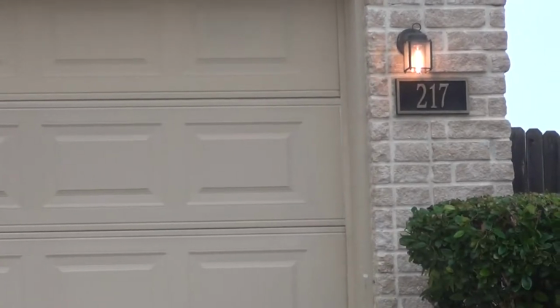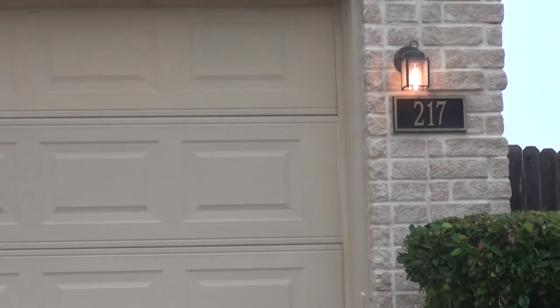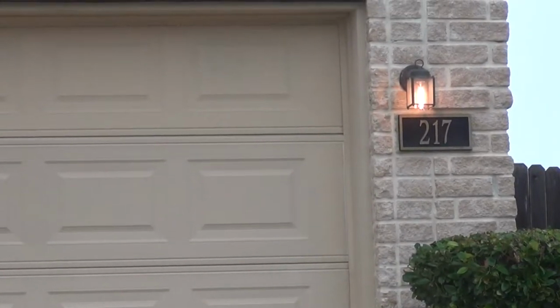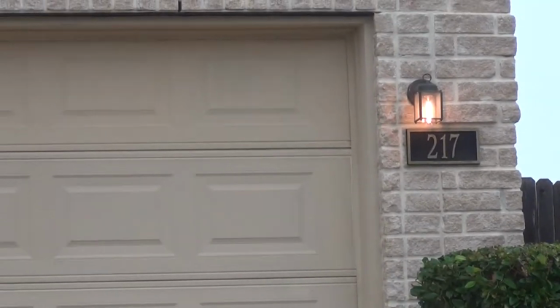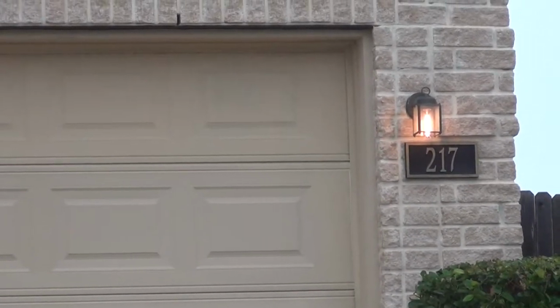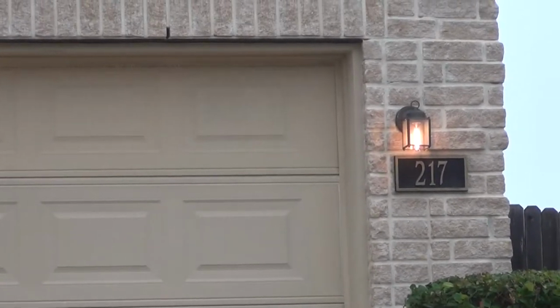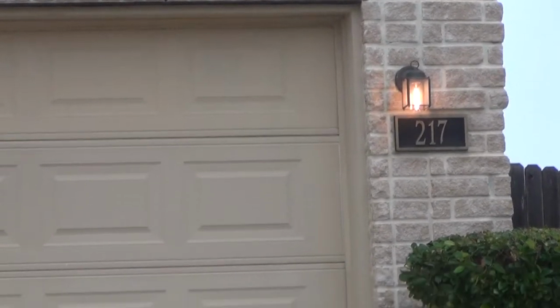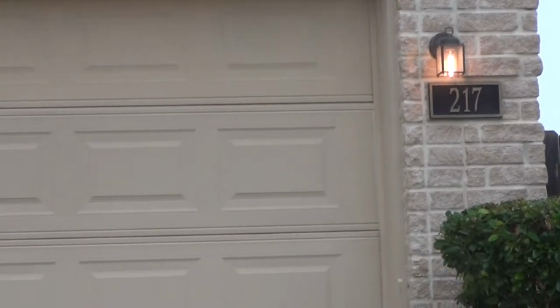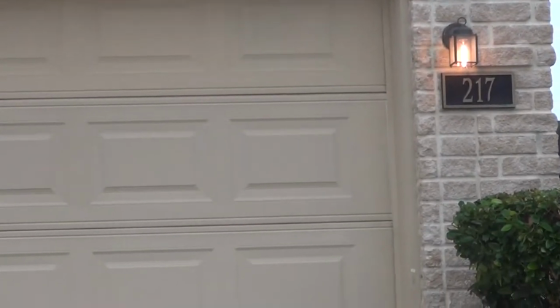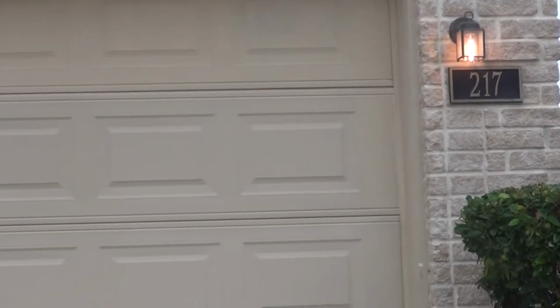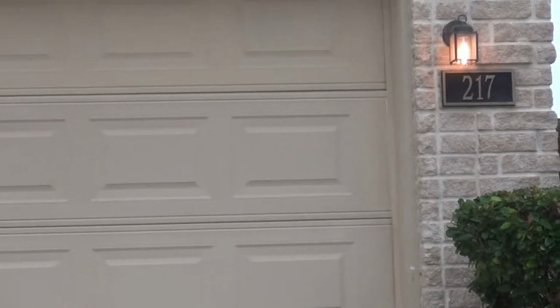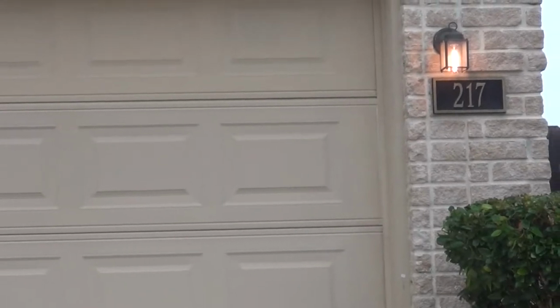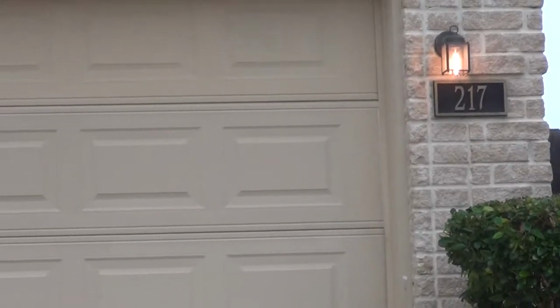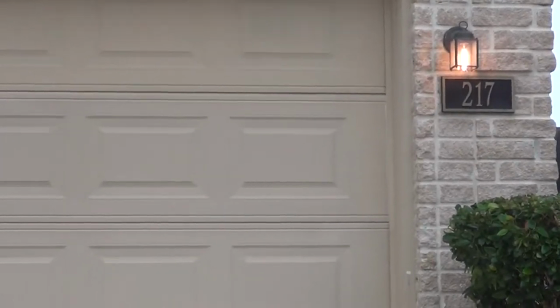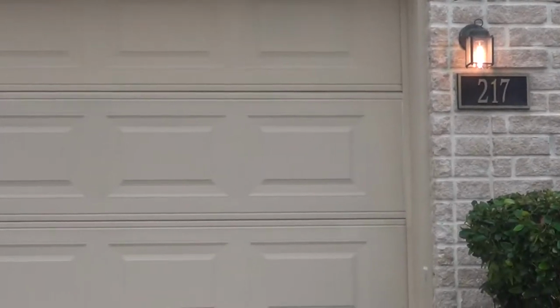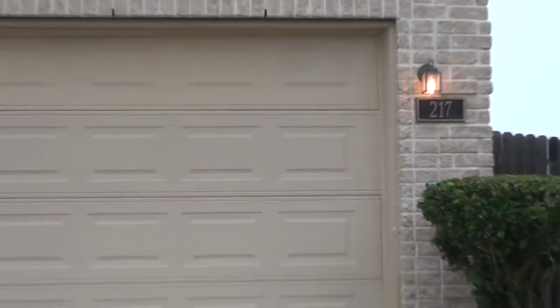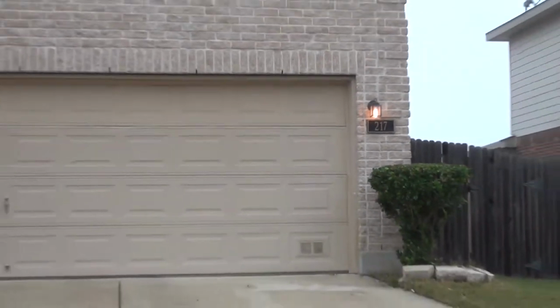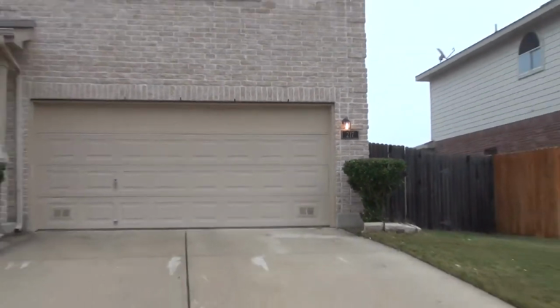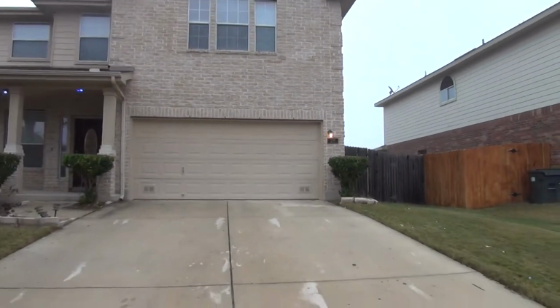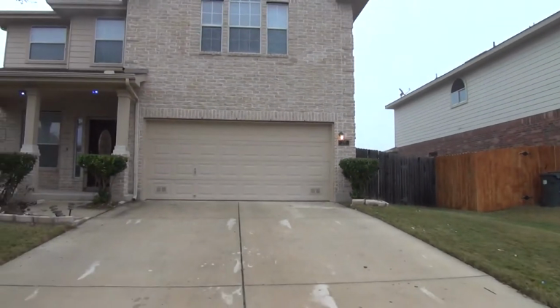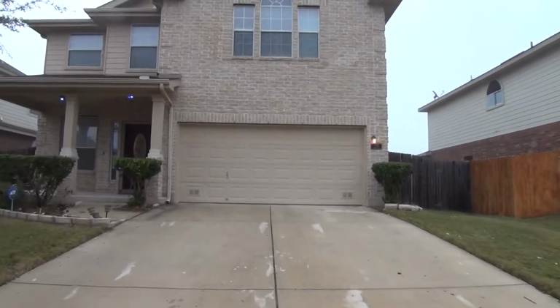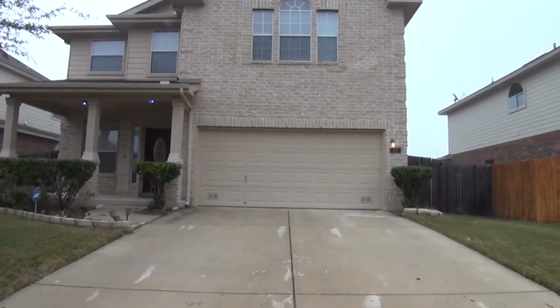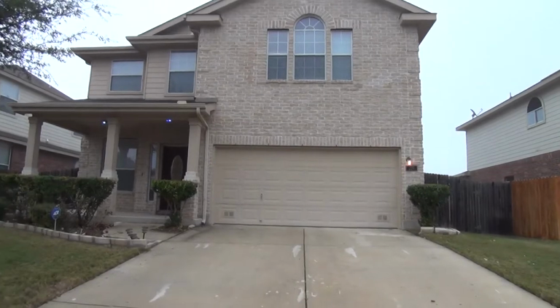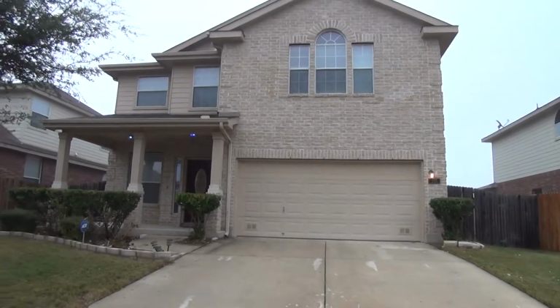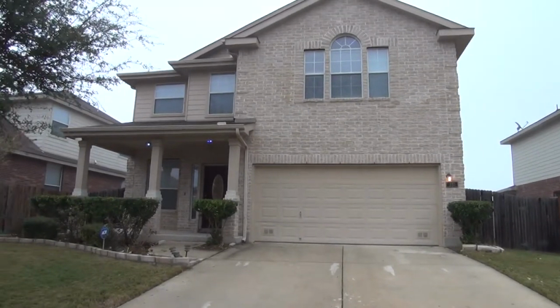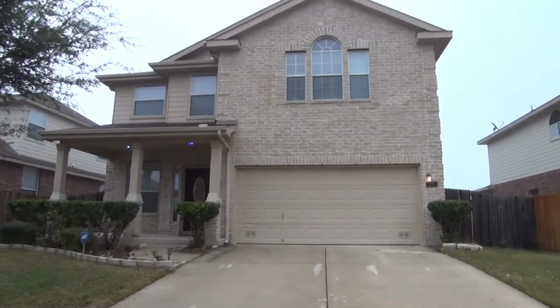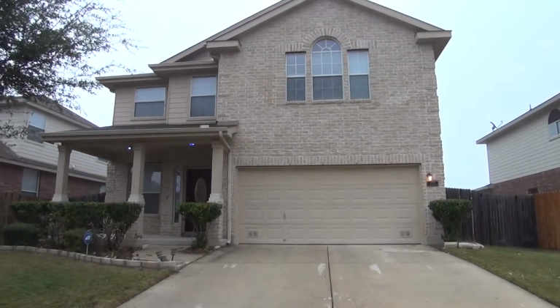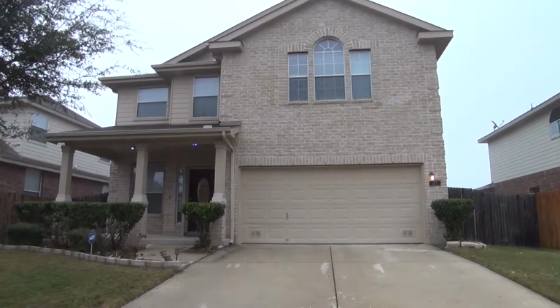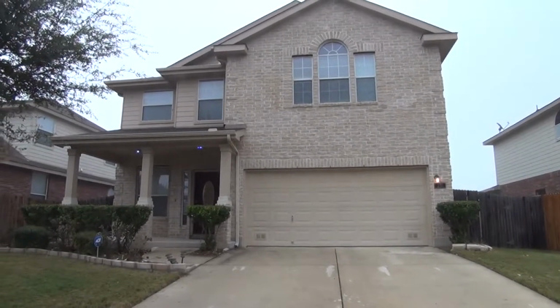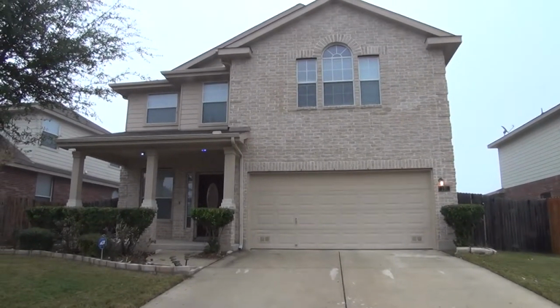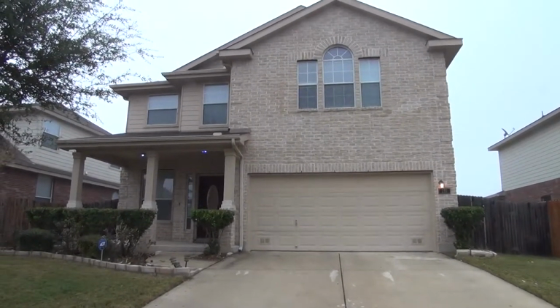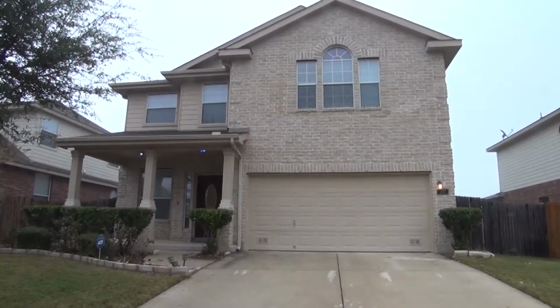I'm here on our new listing at 217 Crimson Tree, Cibolo, Texas 78108. This is the condition of the home as of December 18, 2017 at 10 a.m.